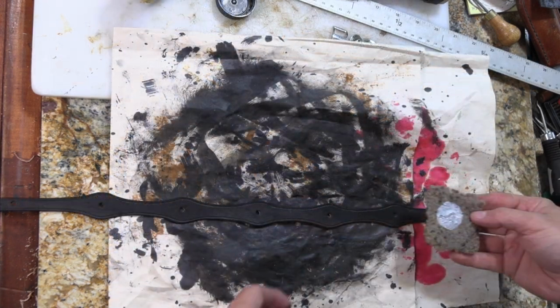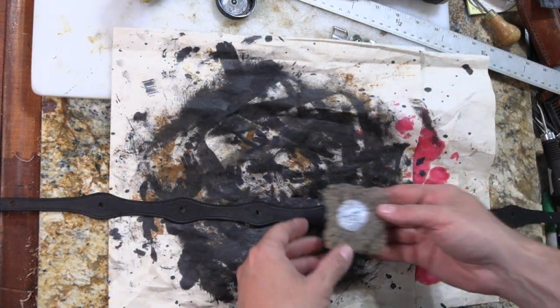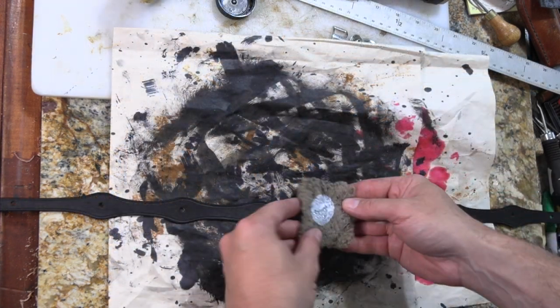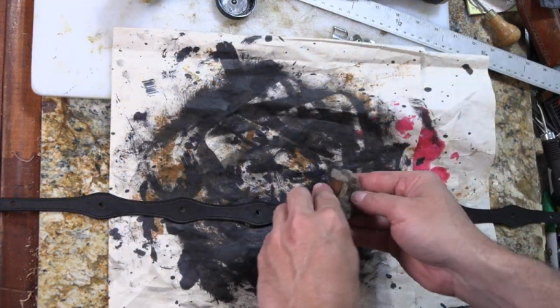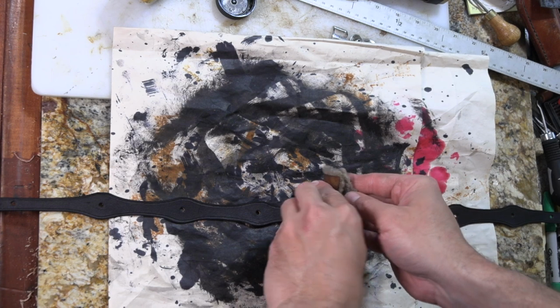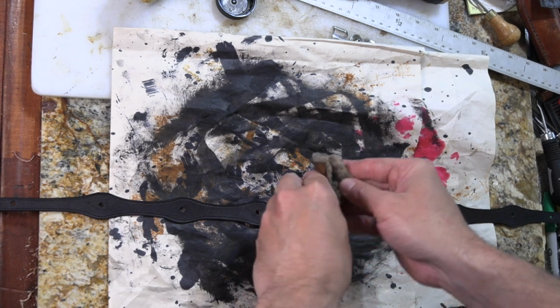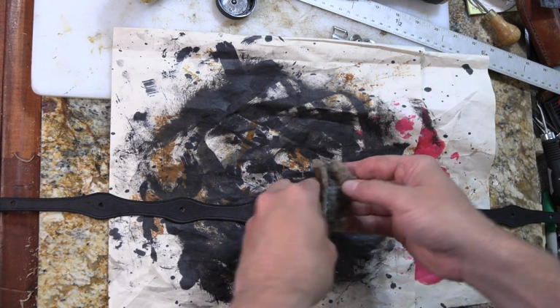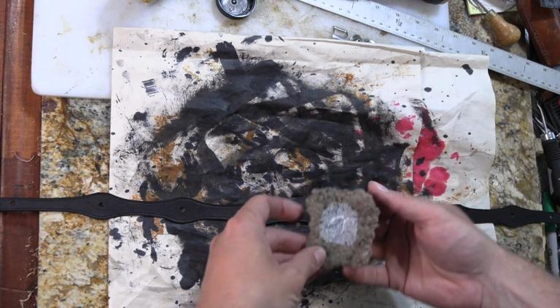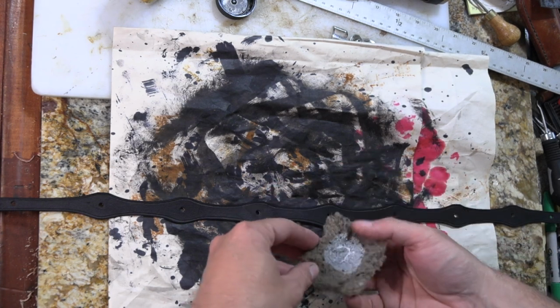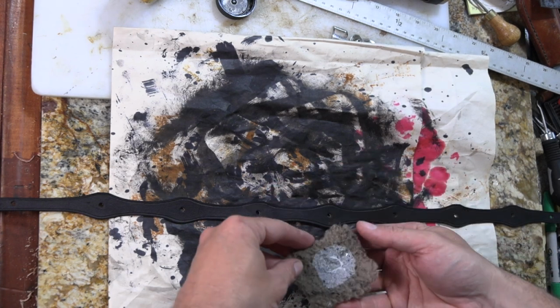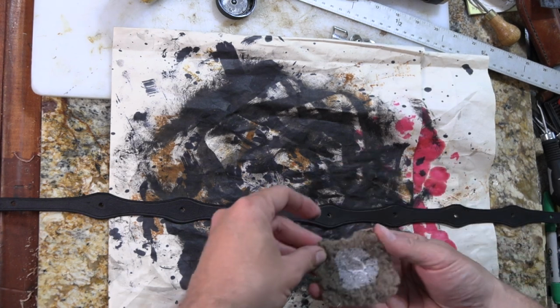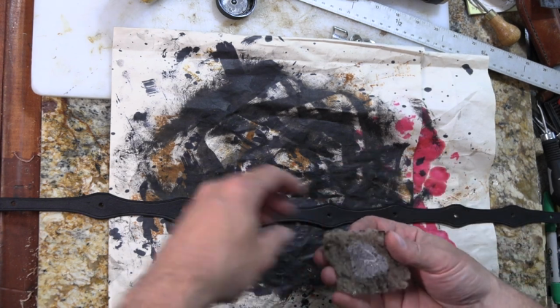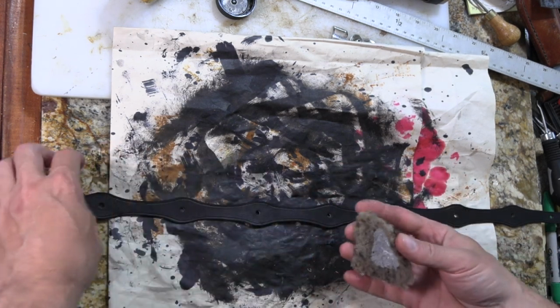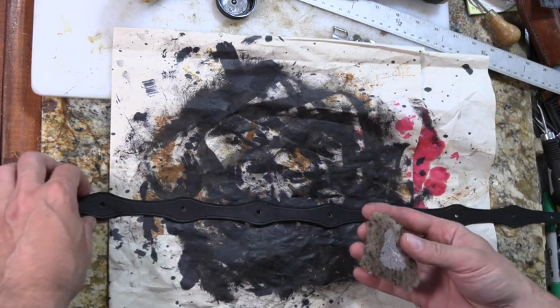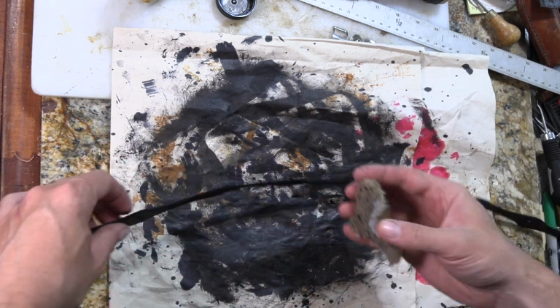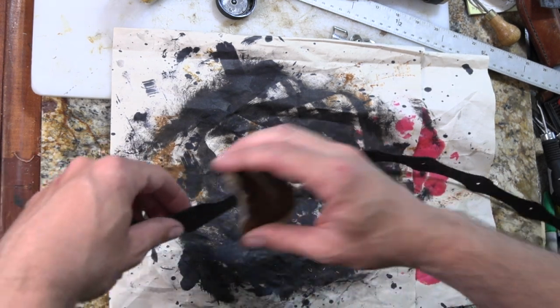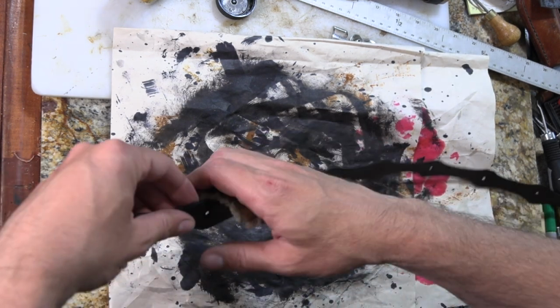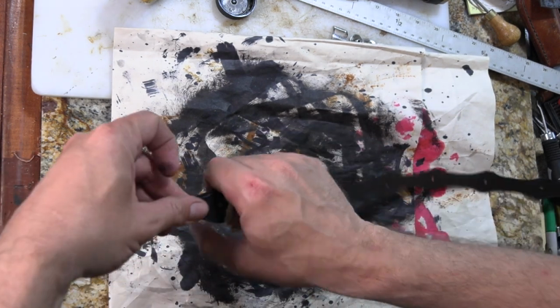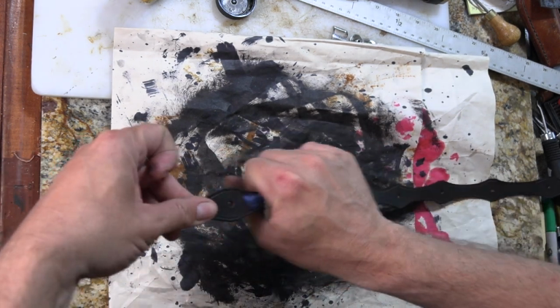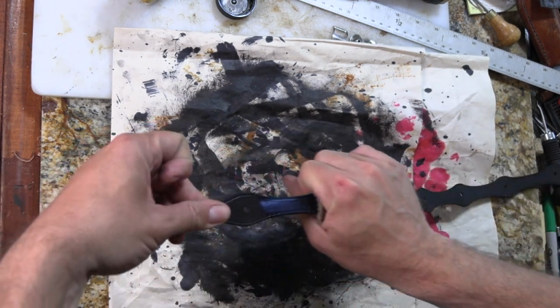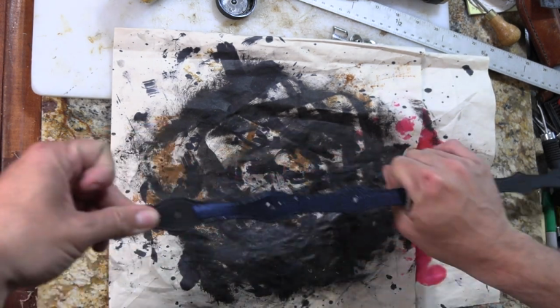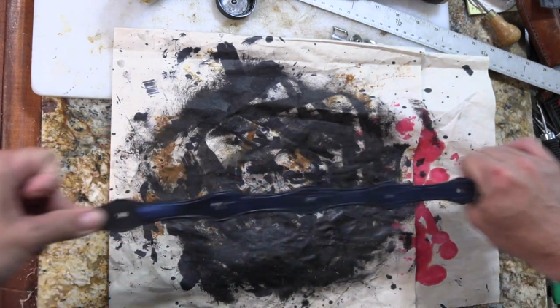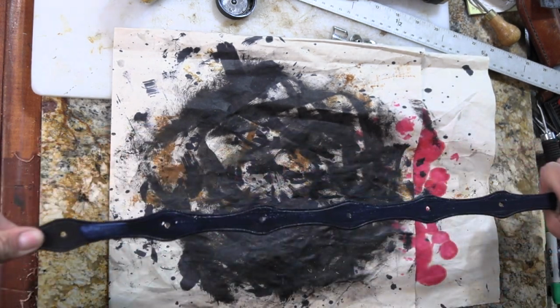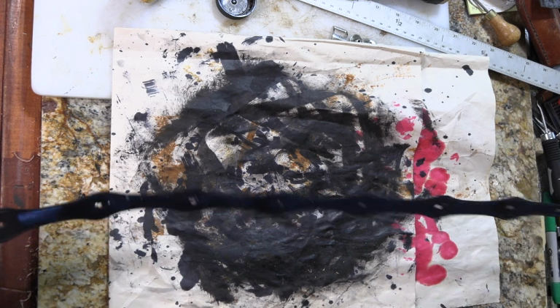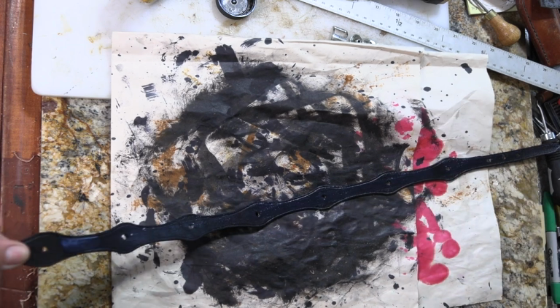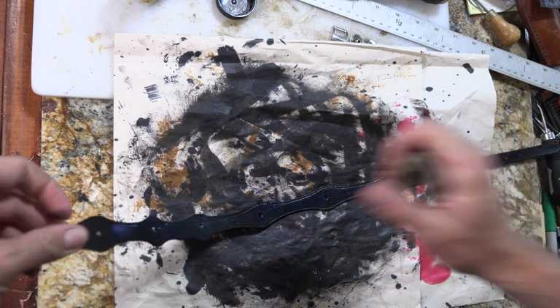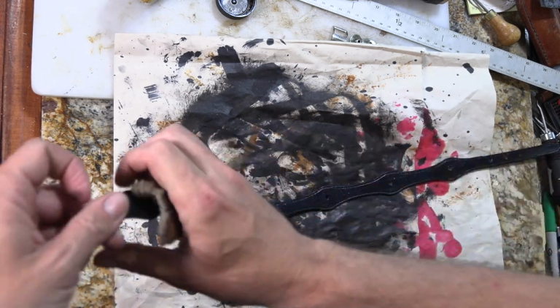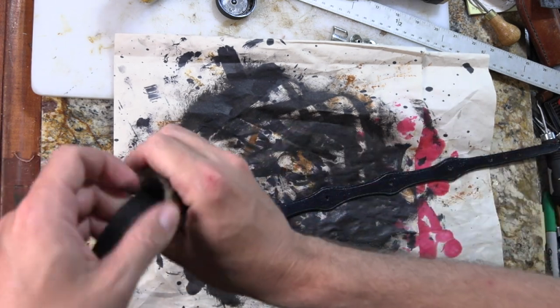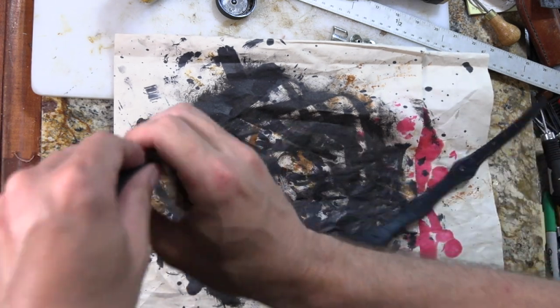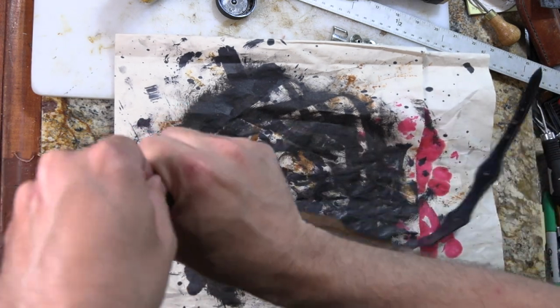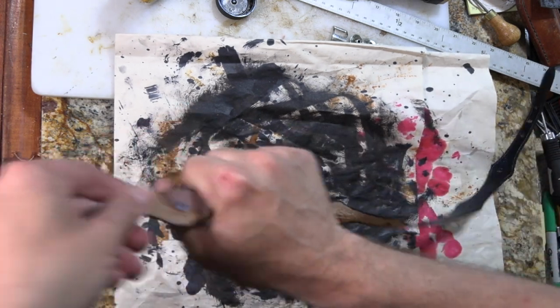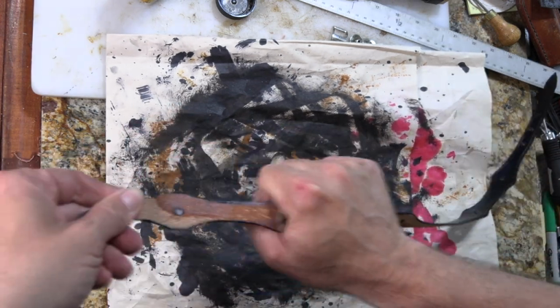This had a chance to dry. Let's throw some finish on it and finish up the edges, and then I'll be able to start putting this together.